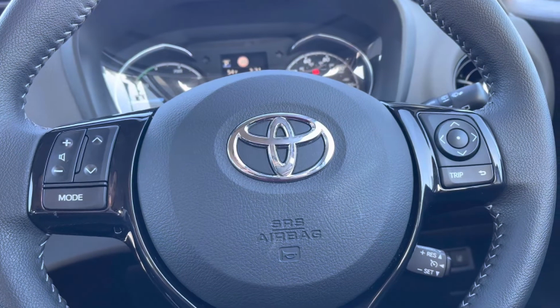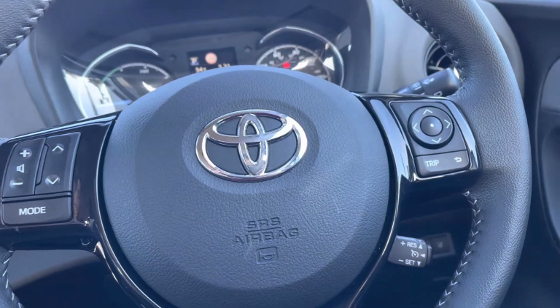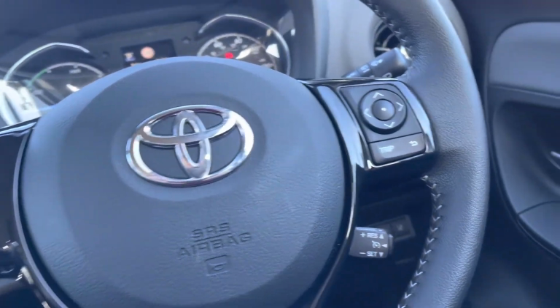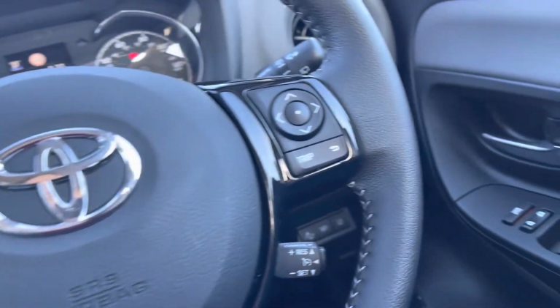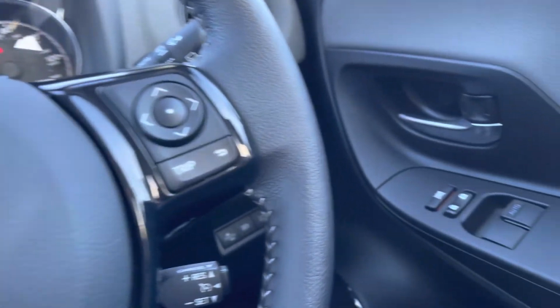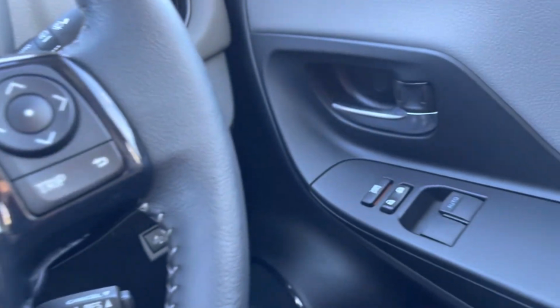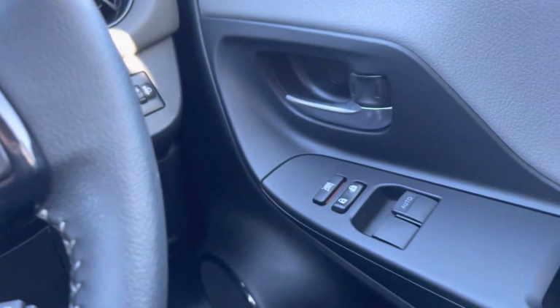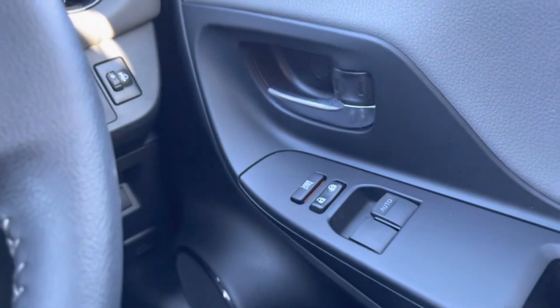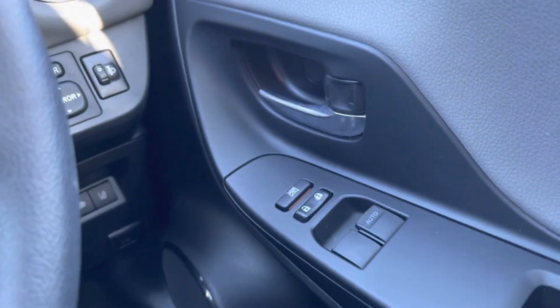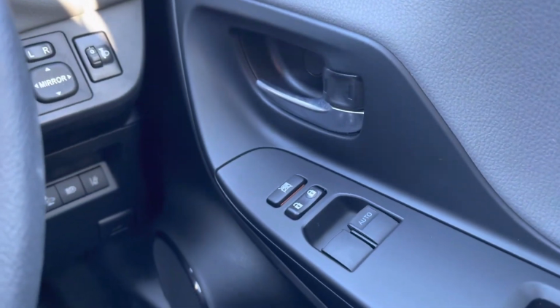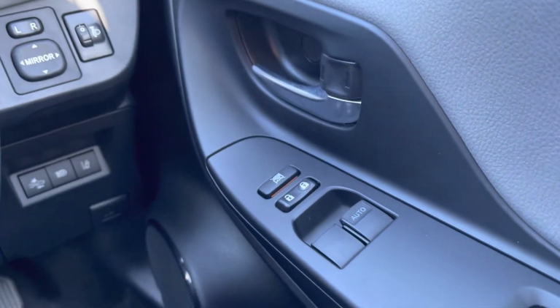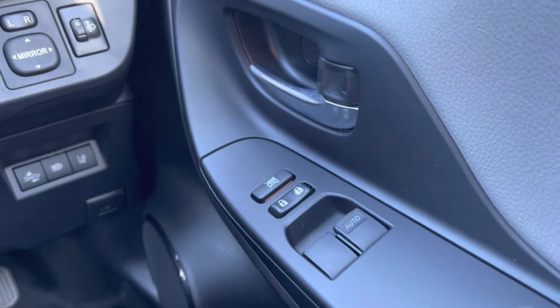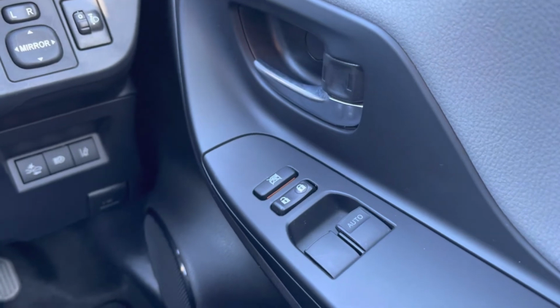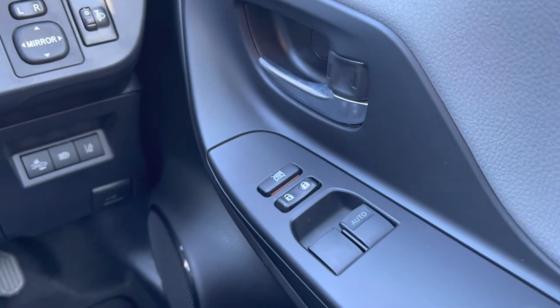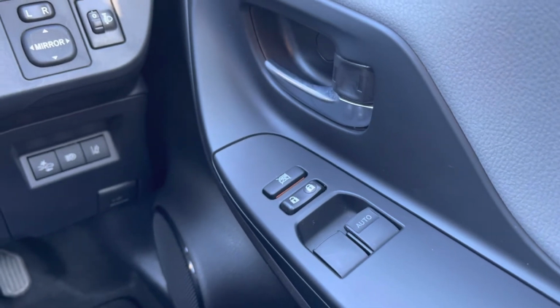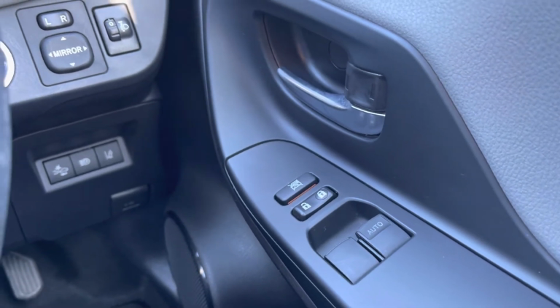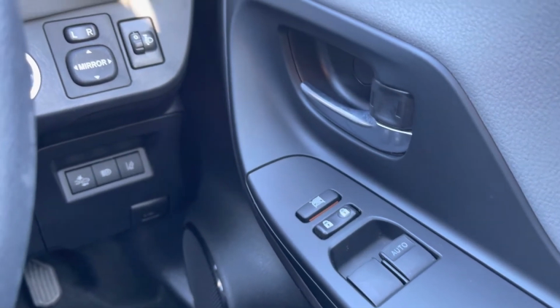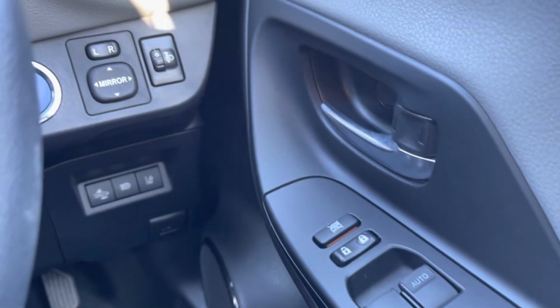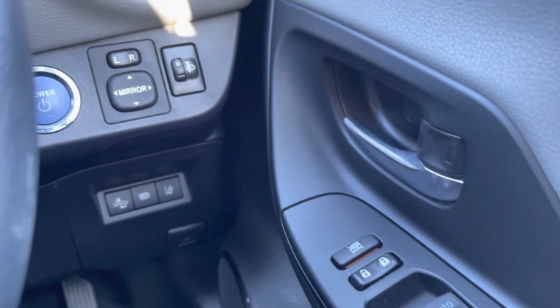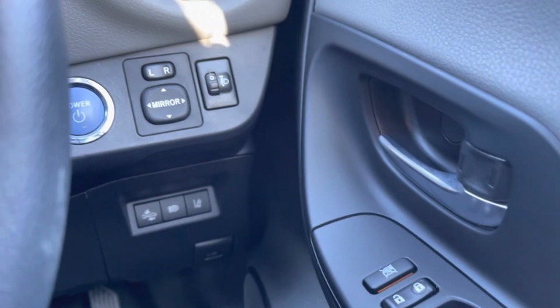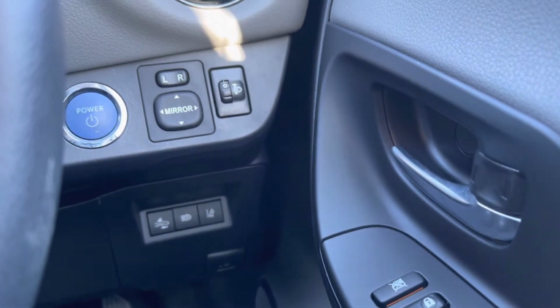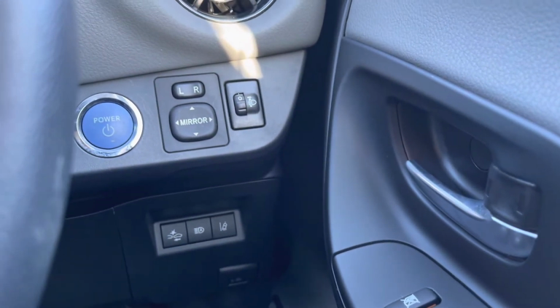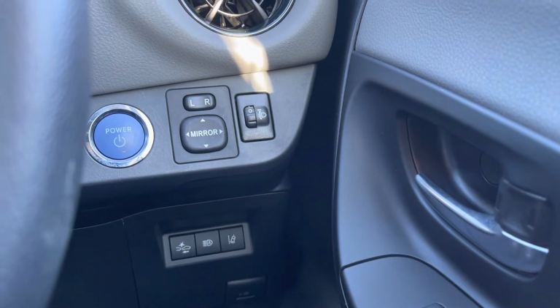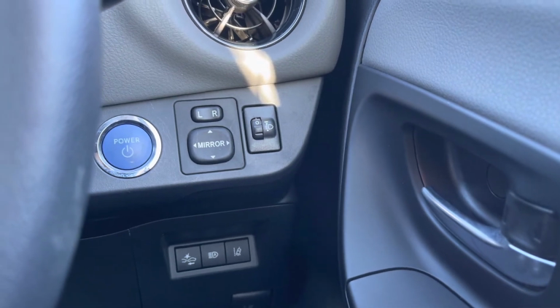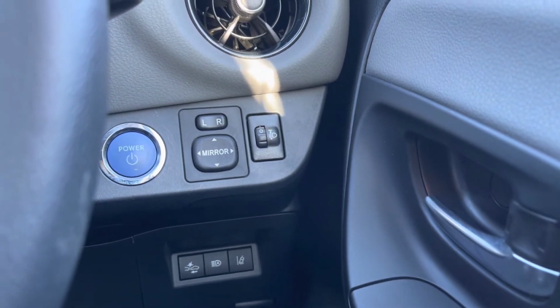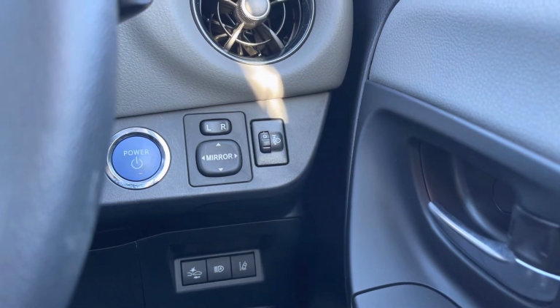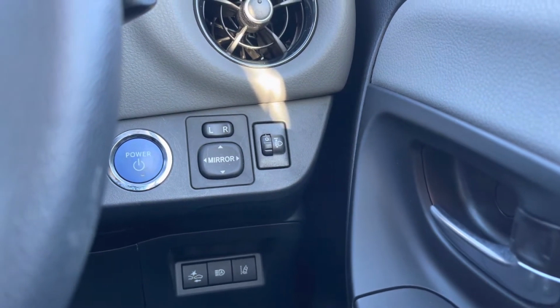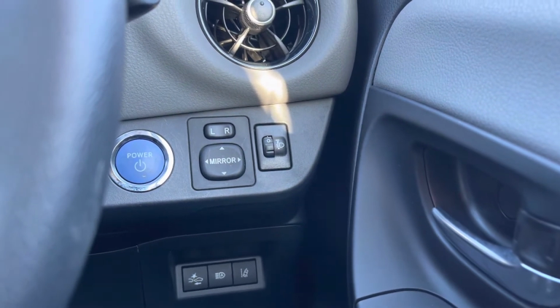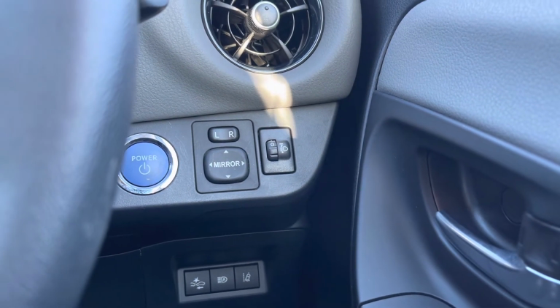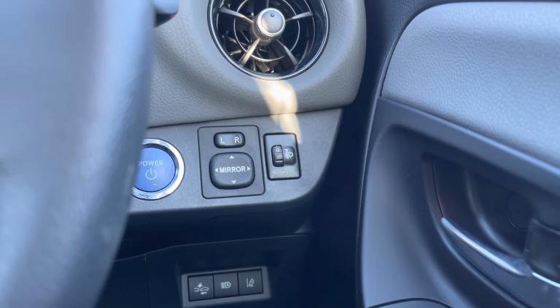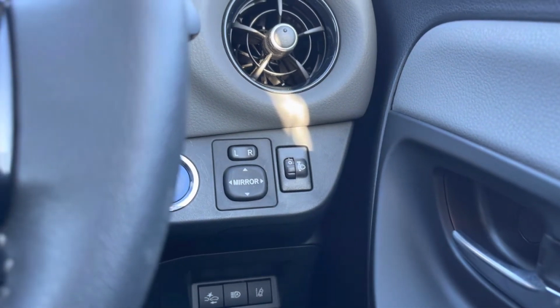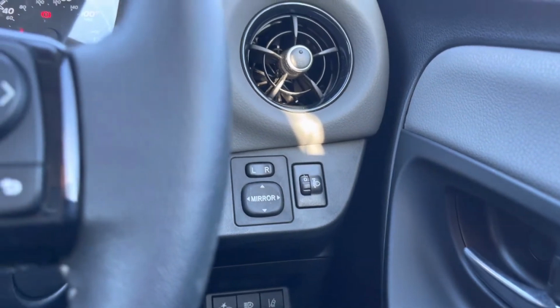Starting just to your right-hand side of your driver's door, you will find both of your electronic window controls alongside your central locking system. Just behind your steering wheel, you will find your adjustments for your outer wing mirrors, along with your power button for a quicker and hassle-free set-off.